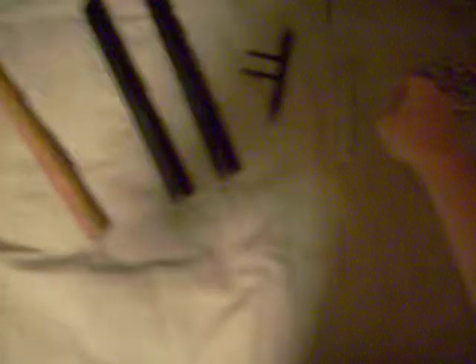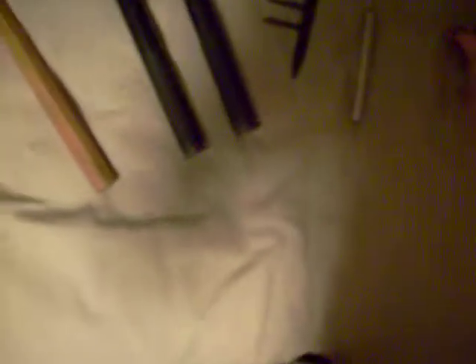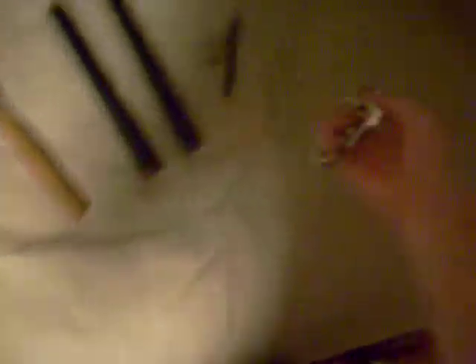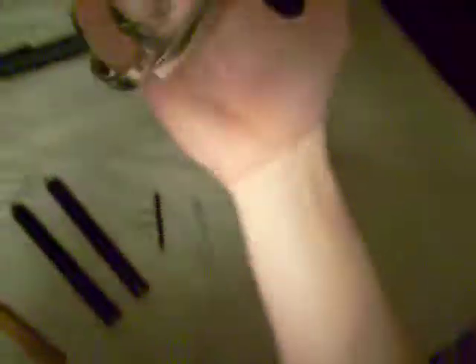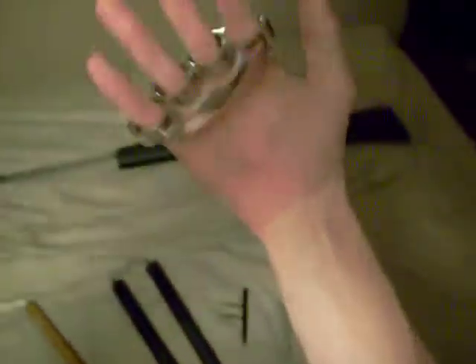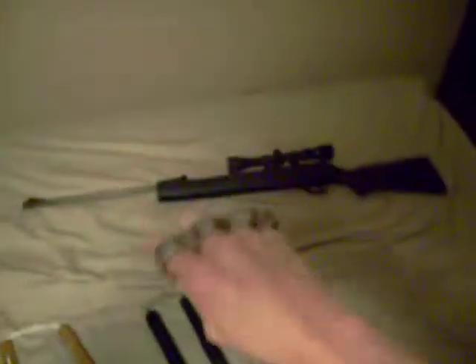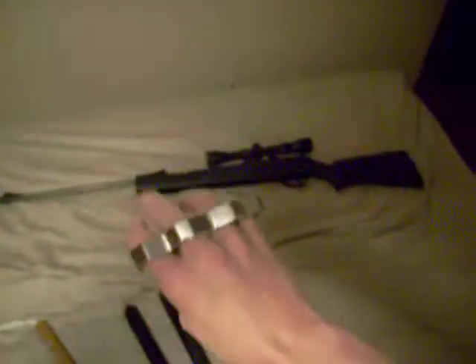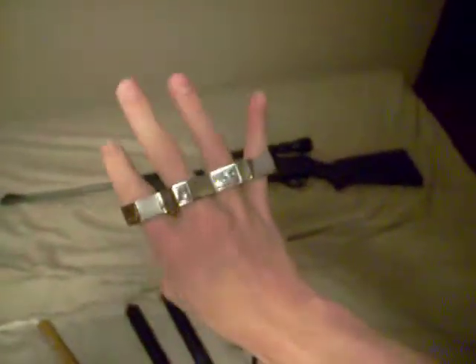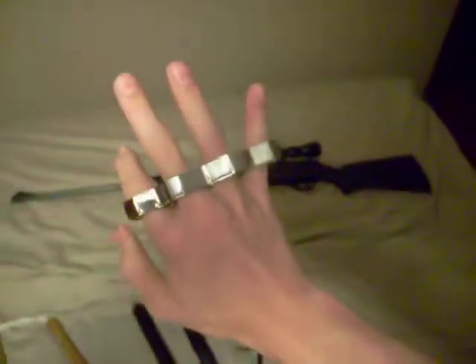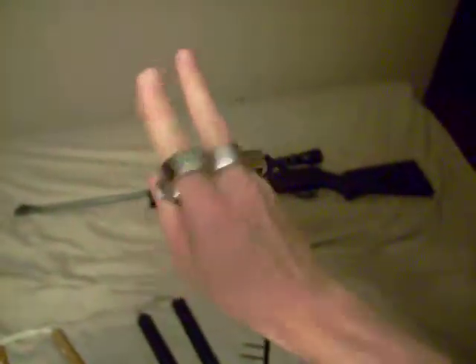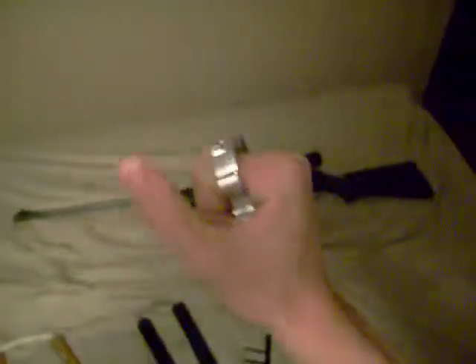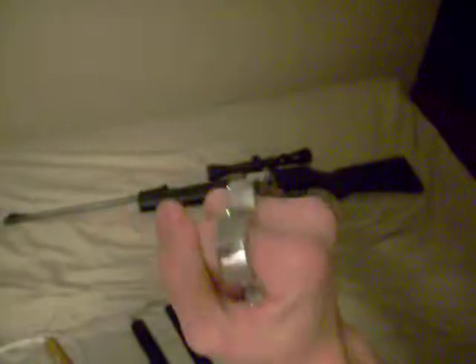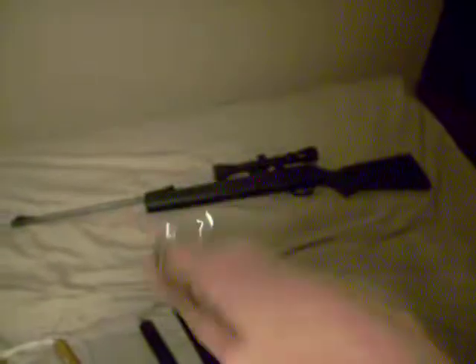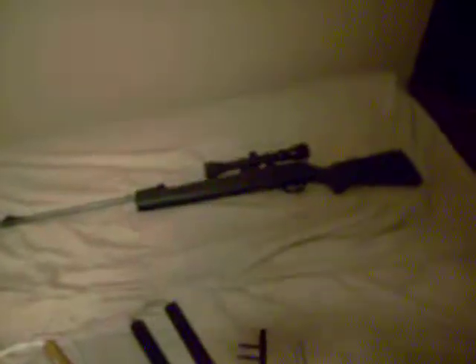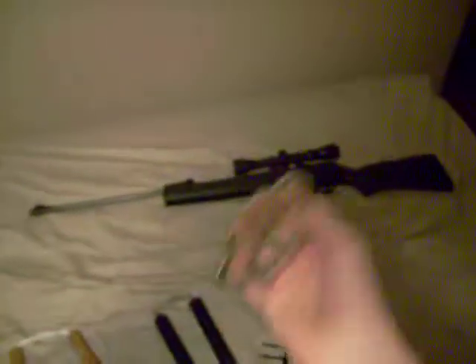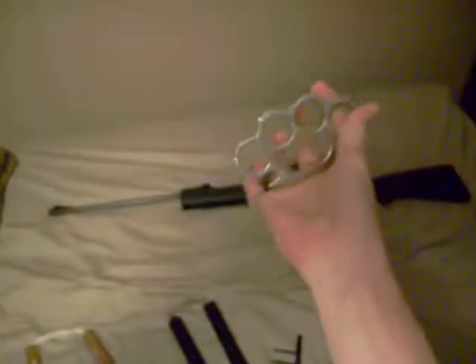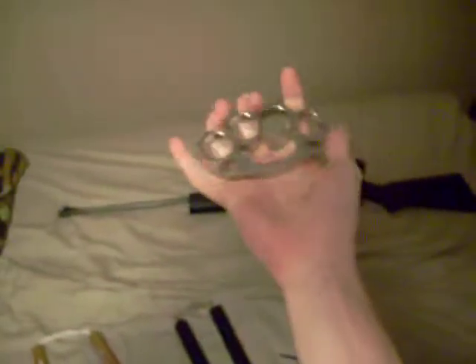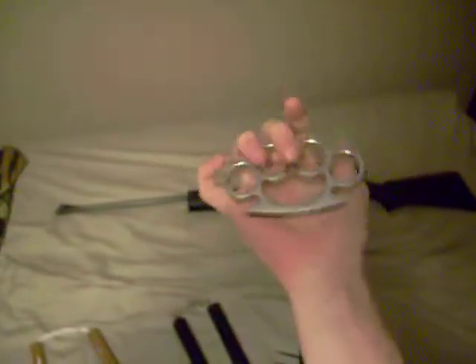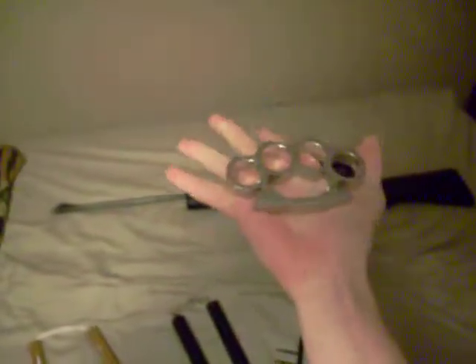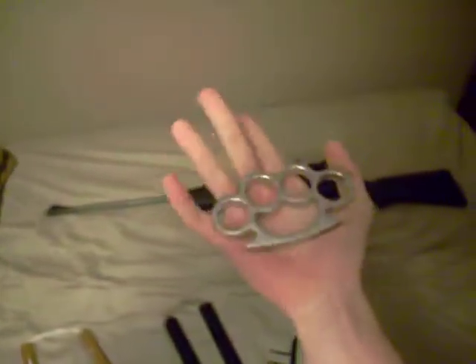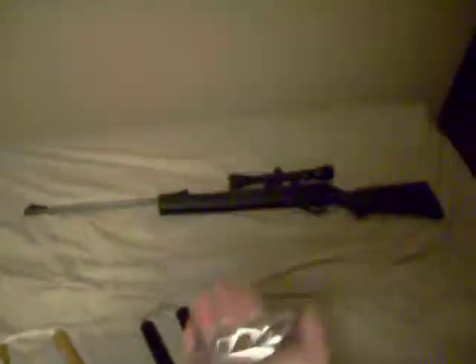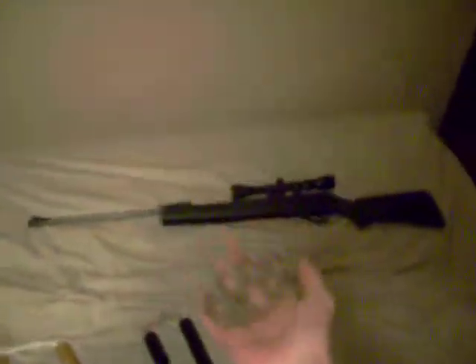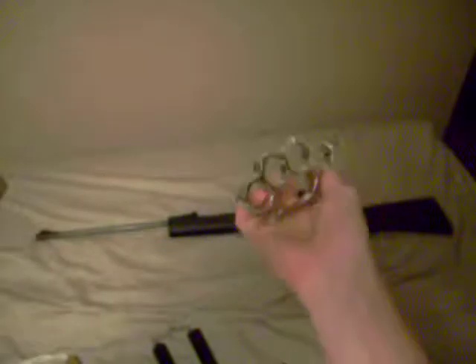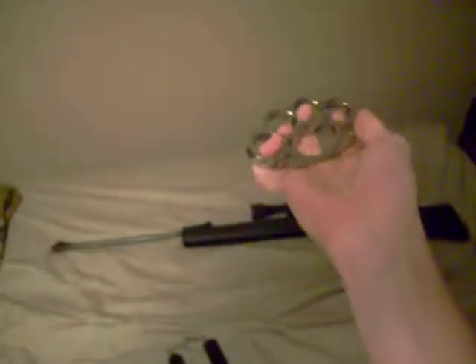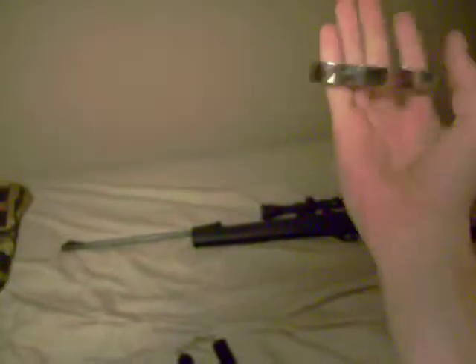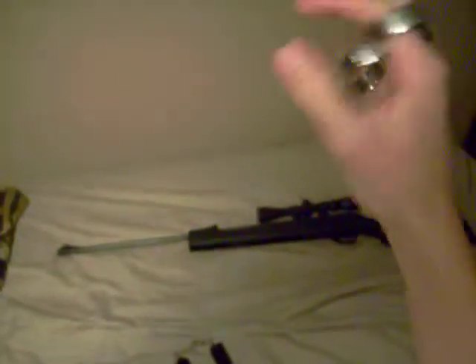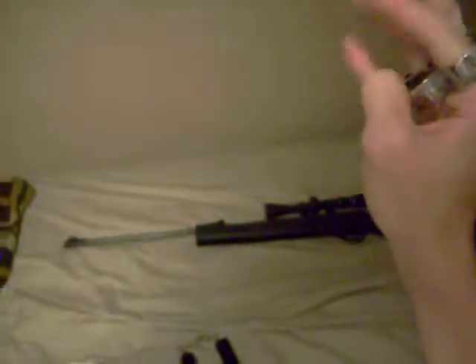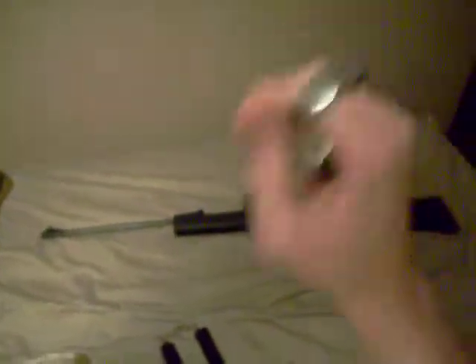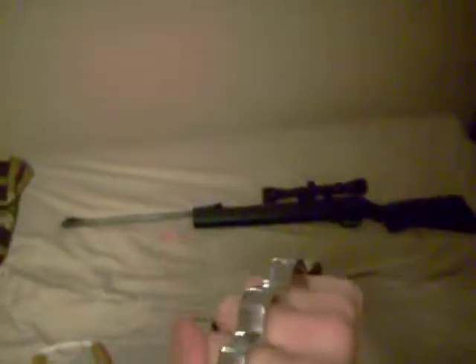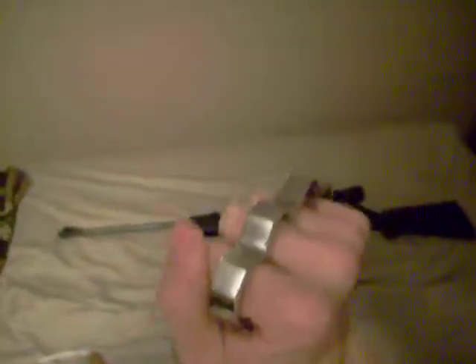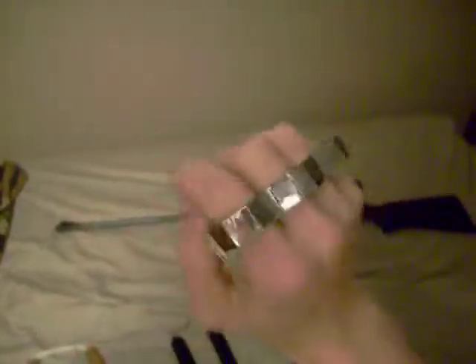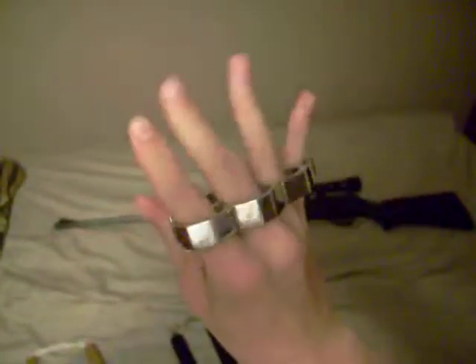I've got these brass knuckles — never use them, they never leave the house, but they're kind of cool to have. They're cheap, off of Blade Play, so I just picked up a pair. Cool to say that you have, I guess.